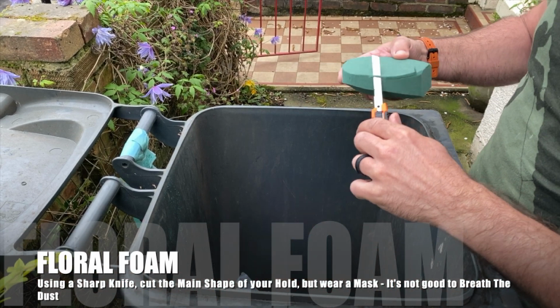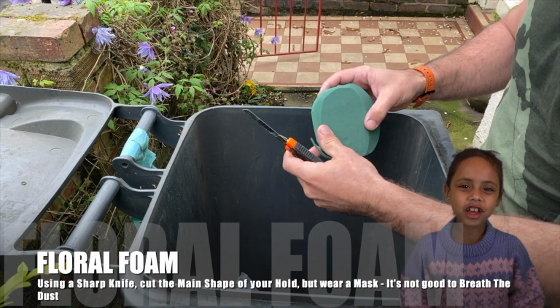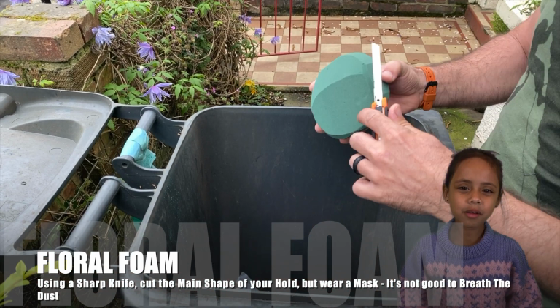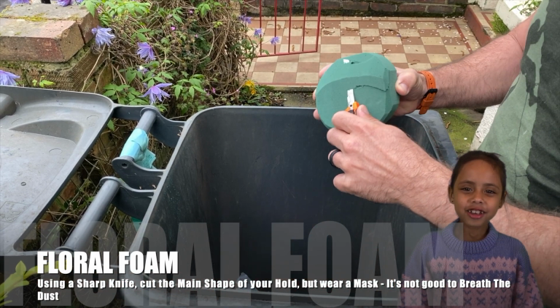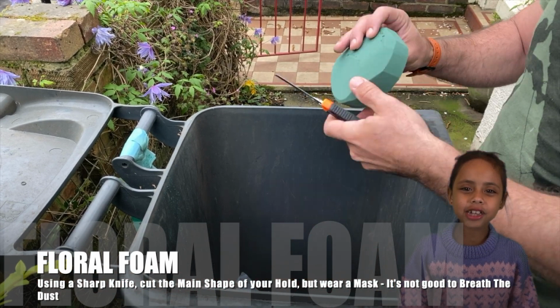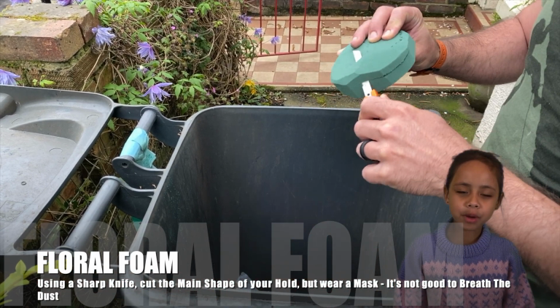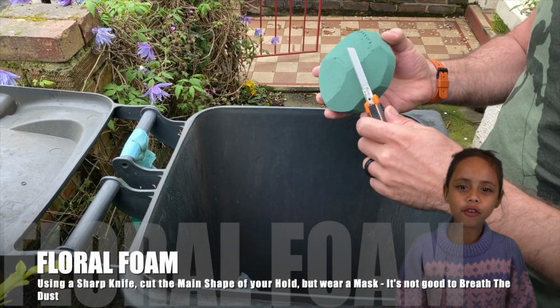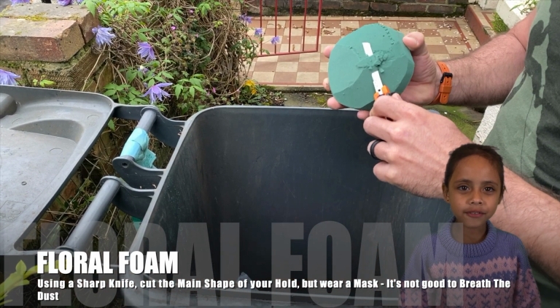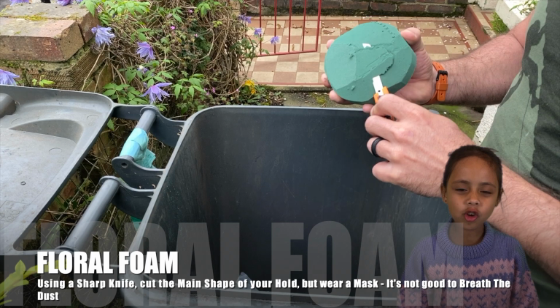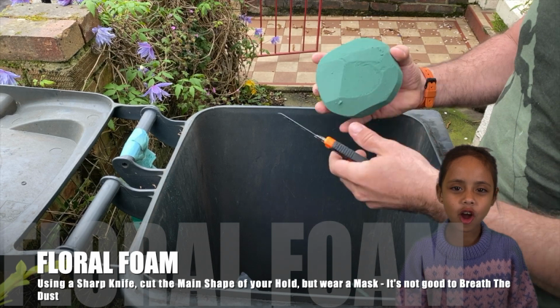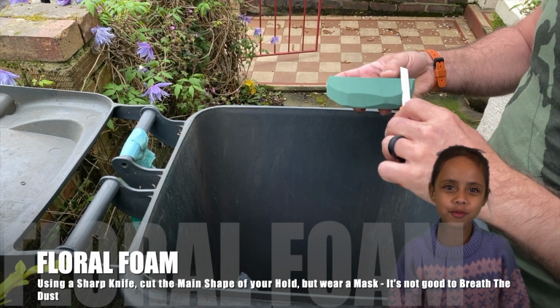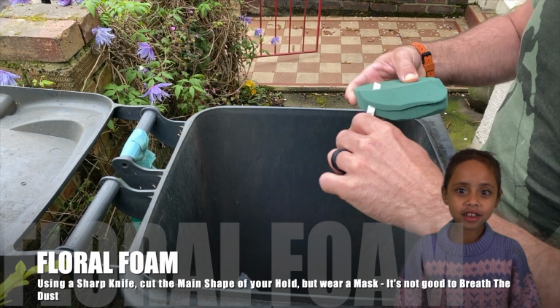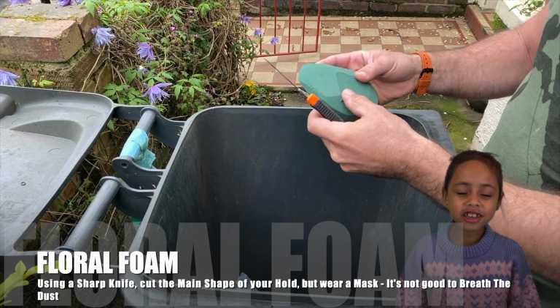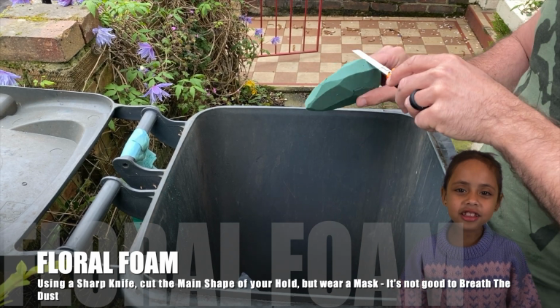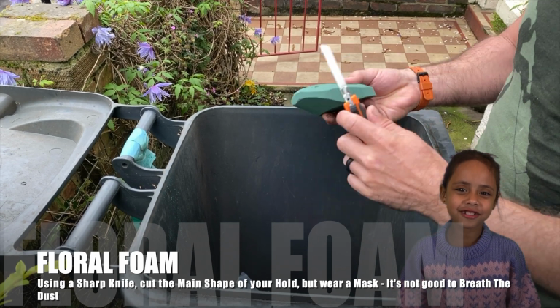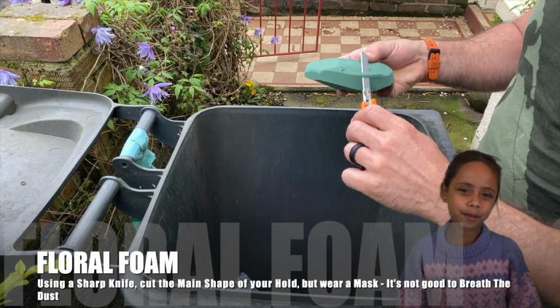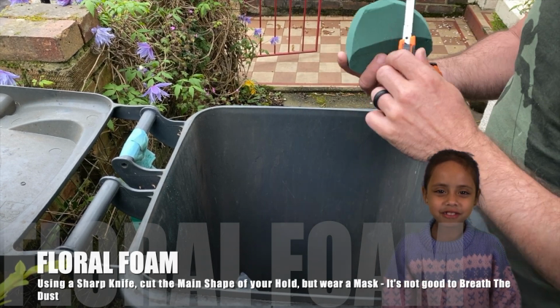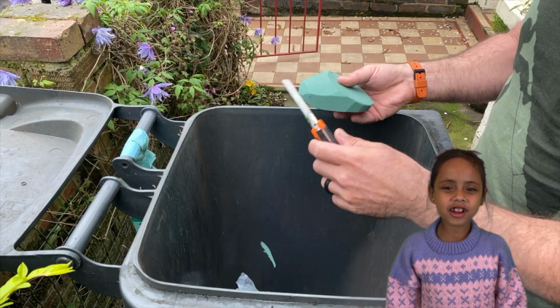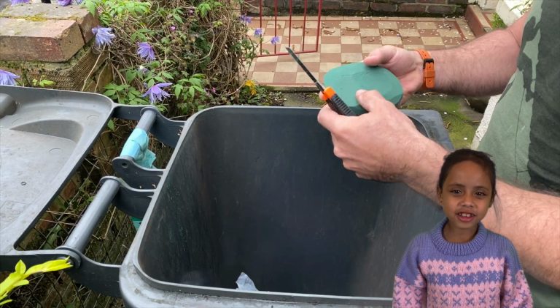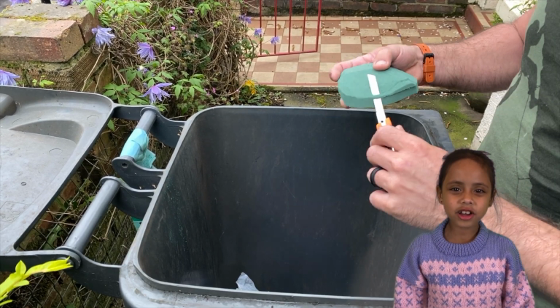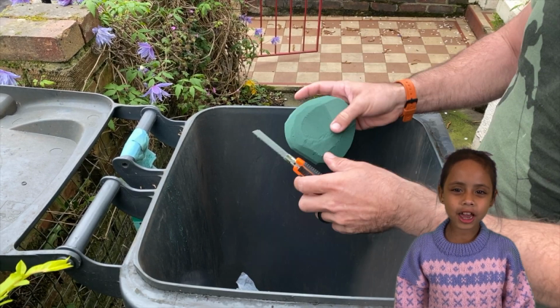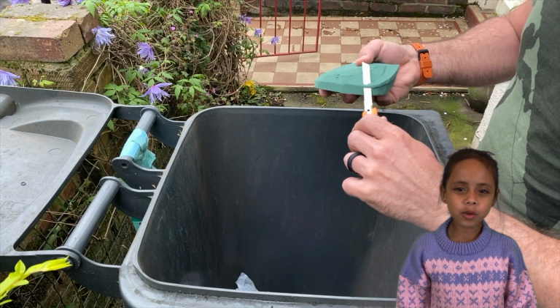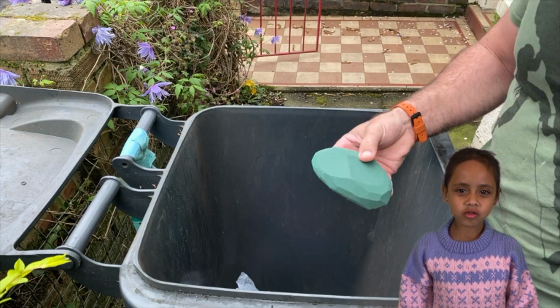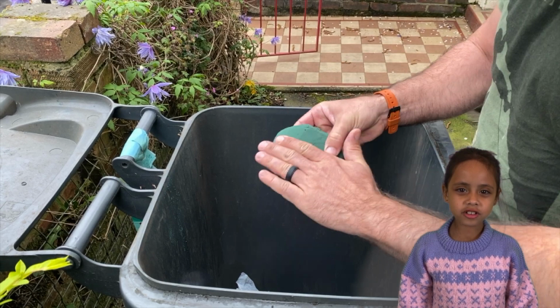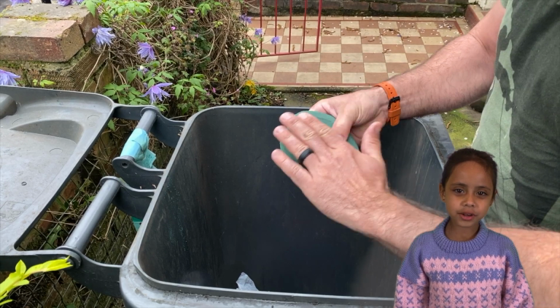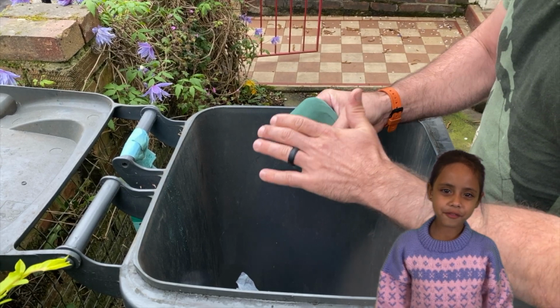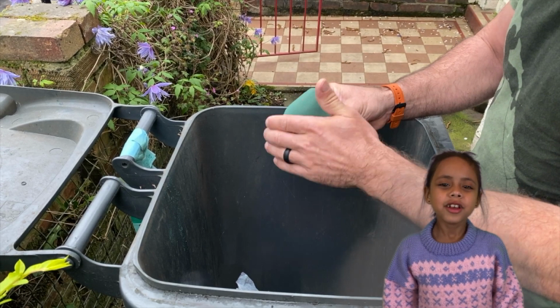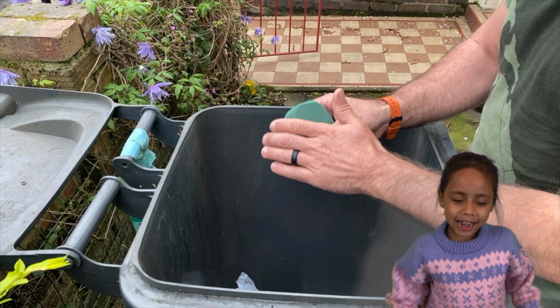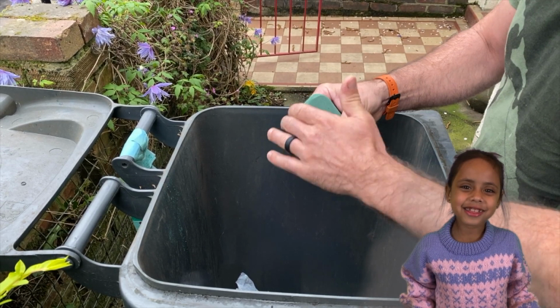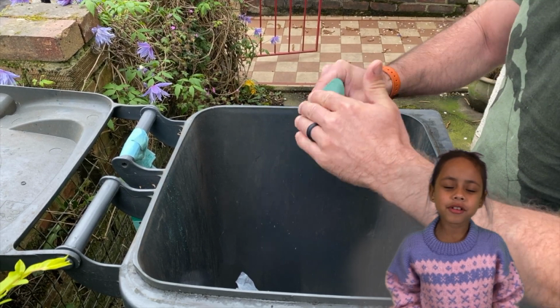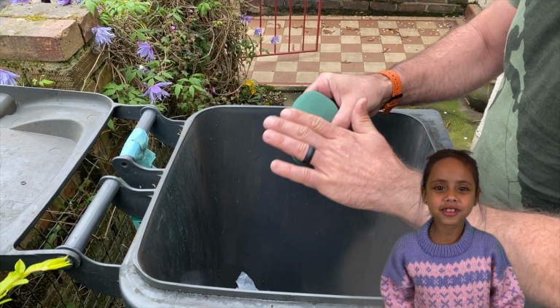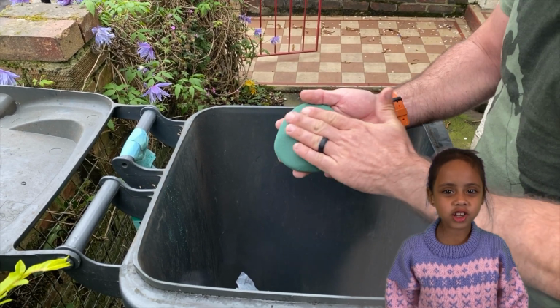First up, you want to get a block of floral foam. It's really easy to shape — you want to cut it to a shape with a really sharp knife. My daddy did this because it's dangerous.